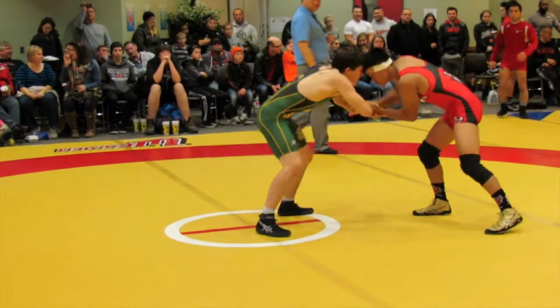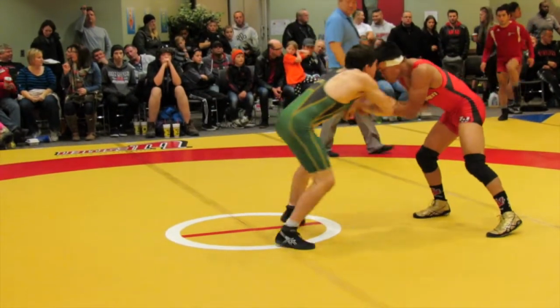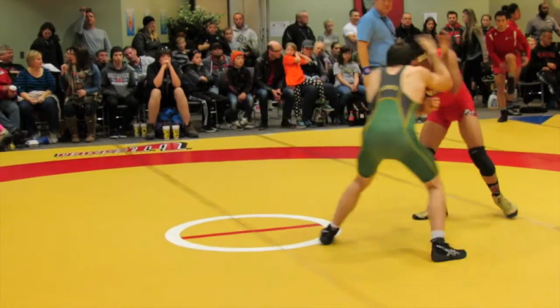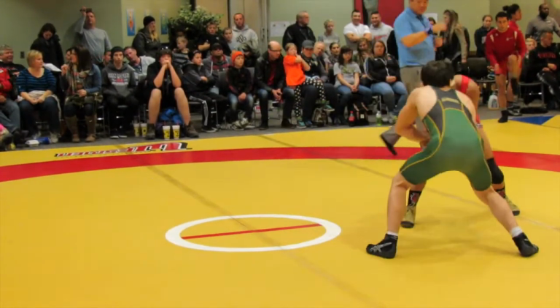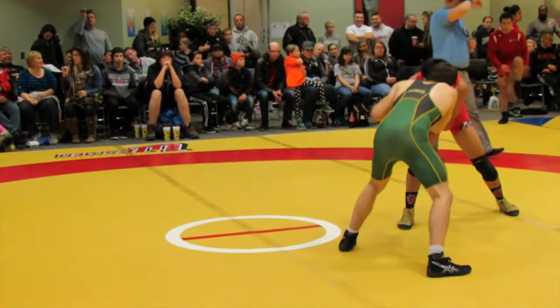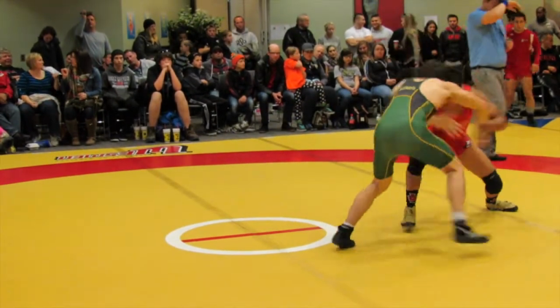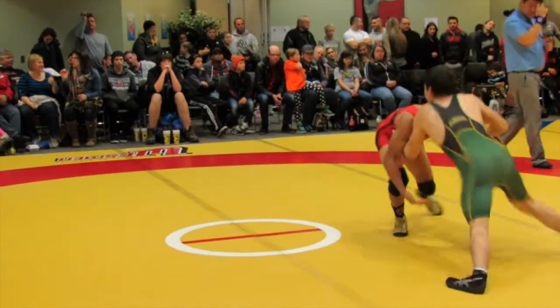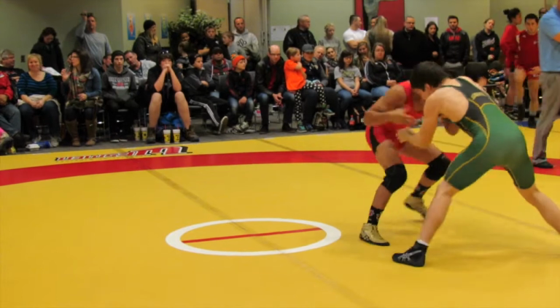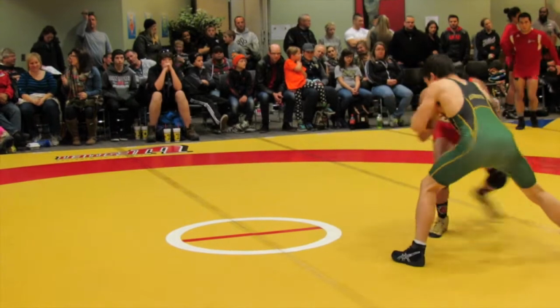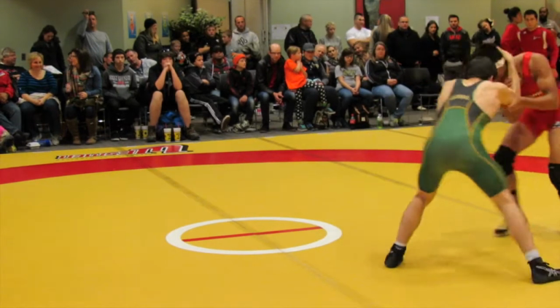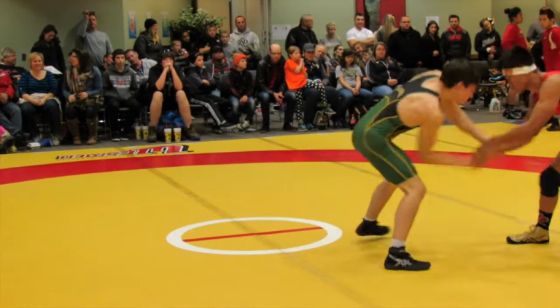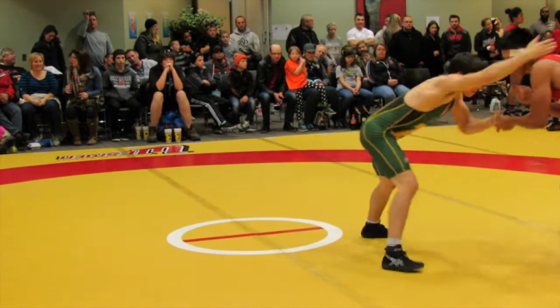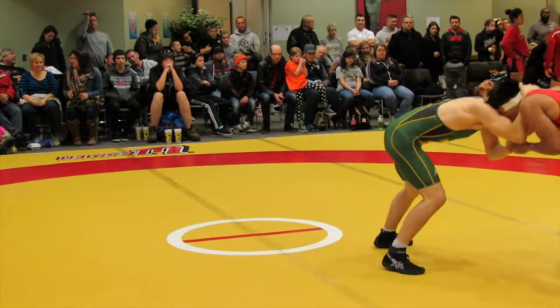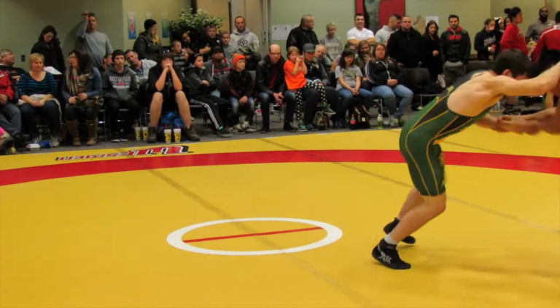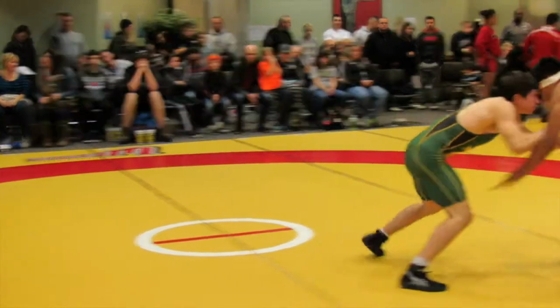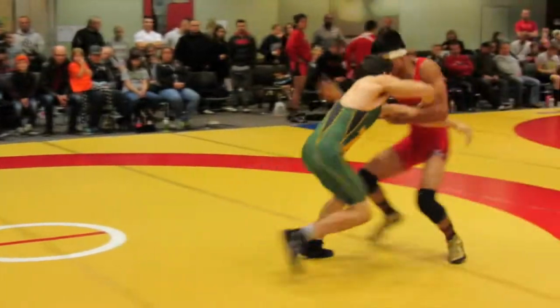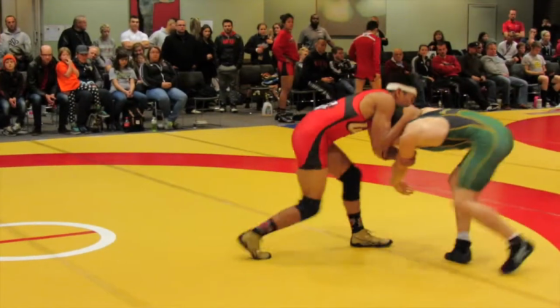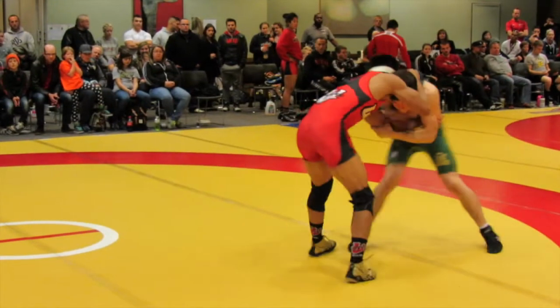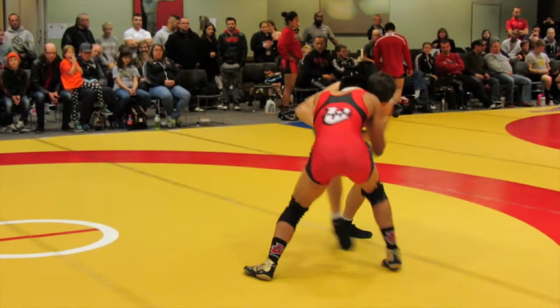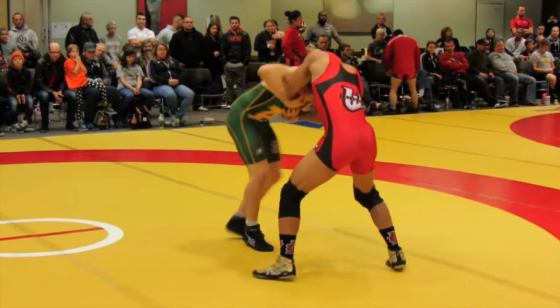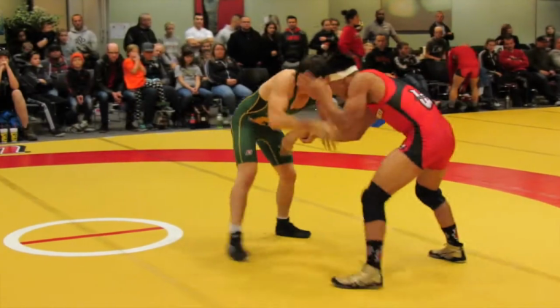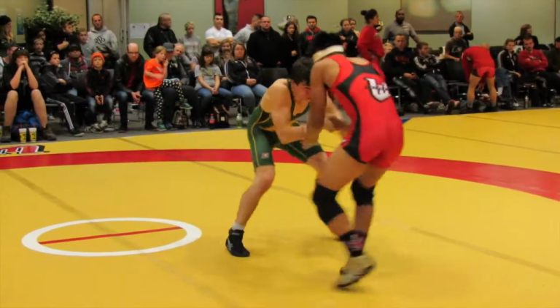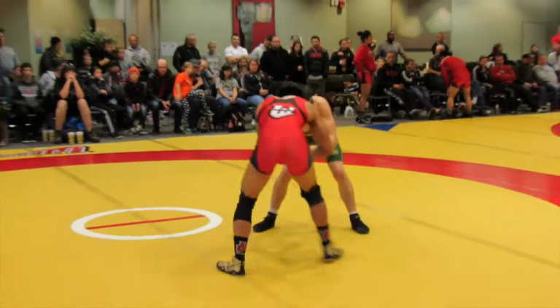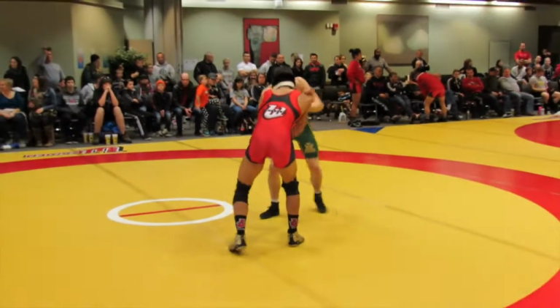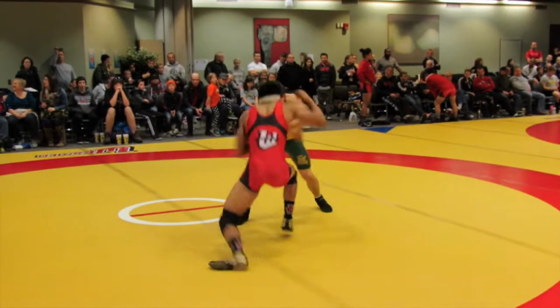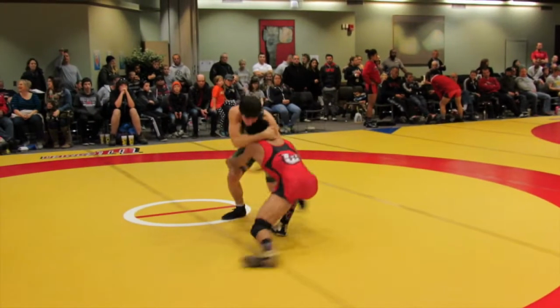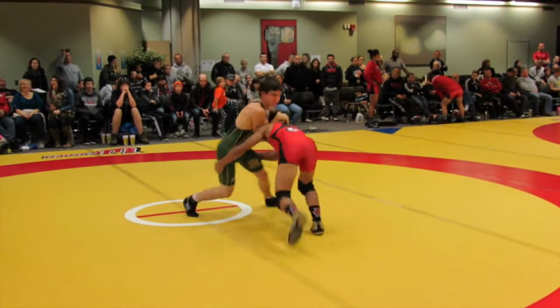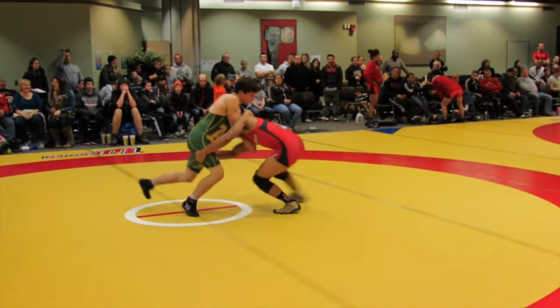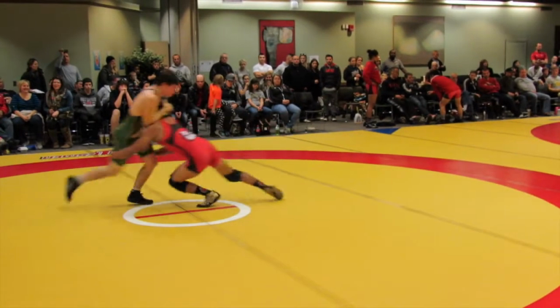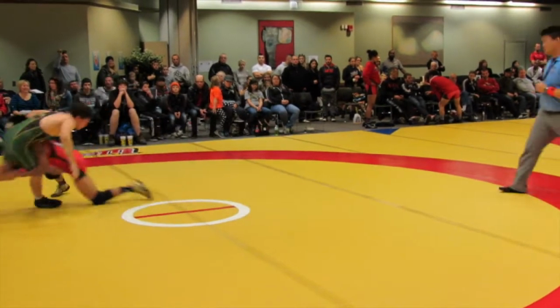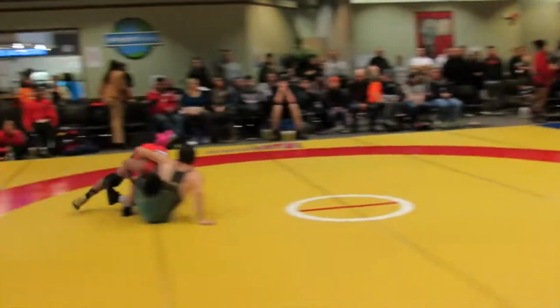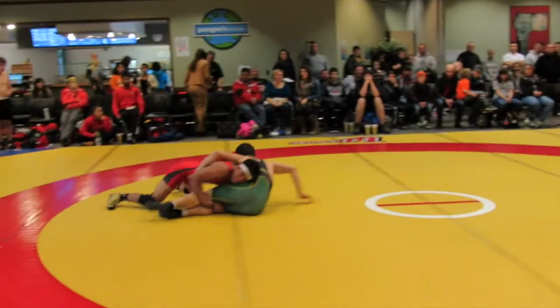Stay on him. Come on, Sean. Don't worry about the first round, we're not worrying about the first, just stay on him. Don't back up. Stay on him. You're backing up. Go forward. There you go, Sean. Come in, come in, come in.